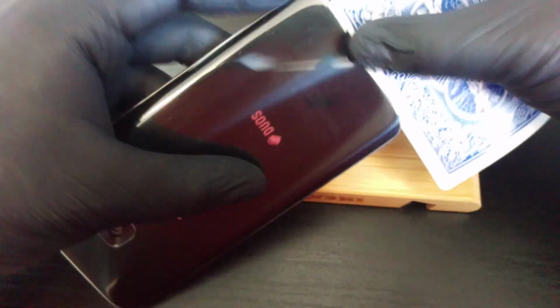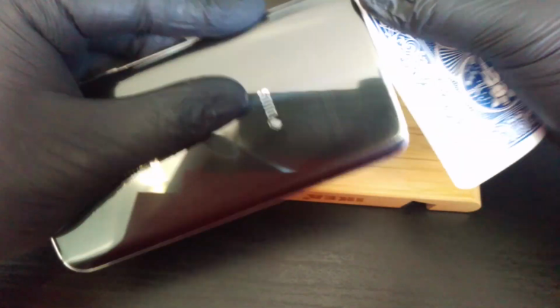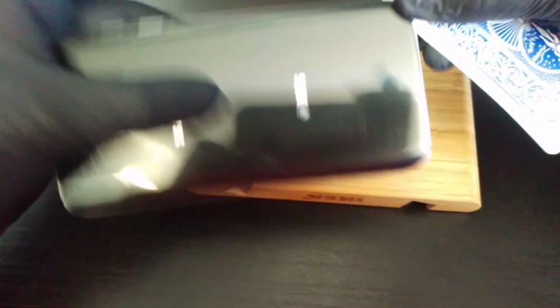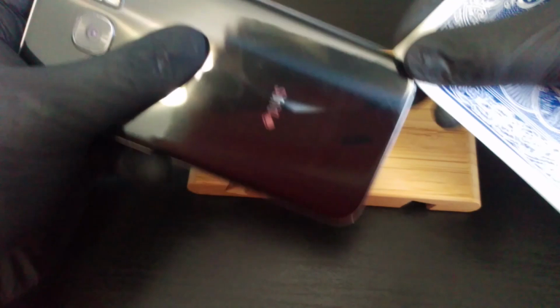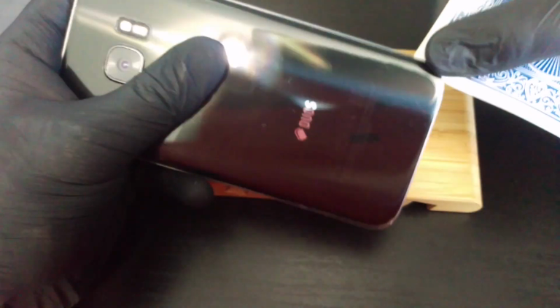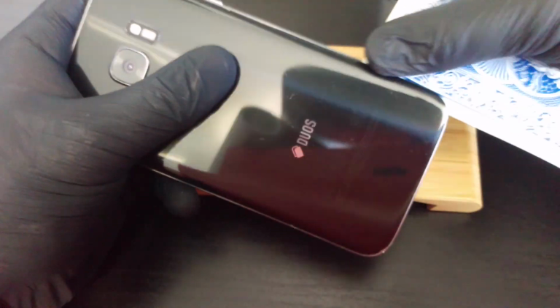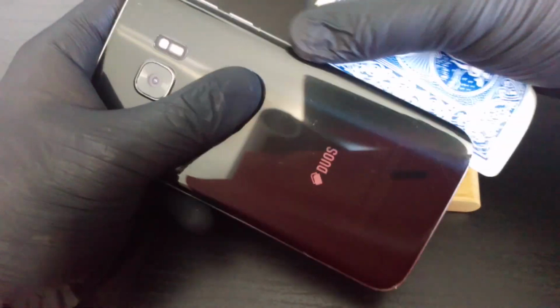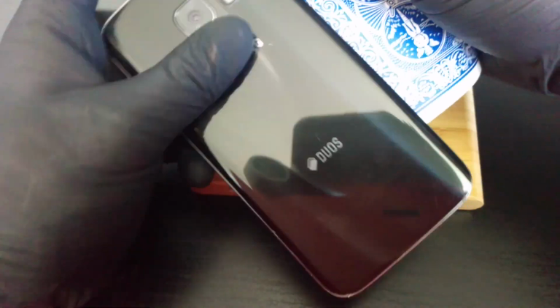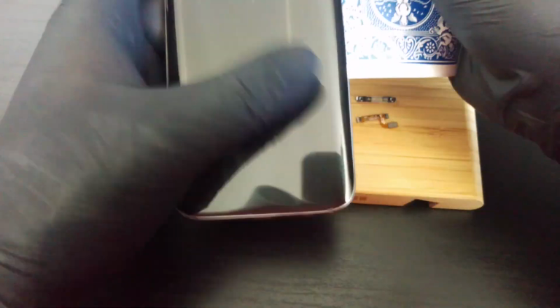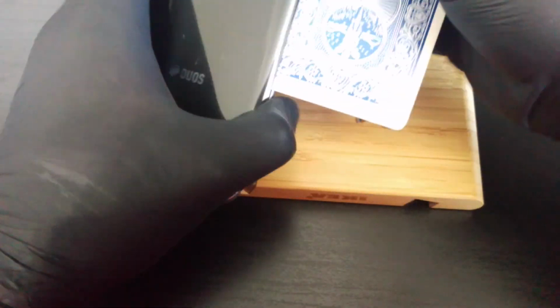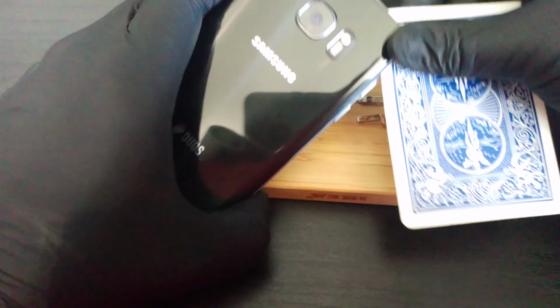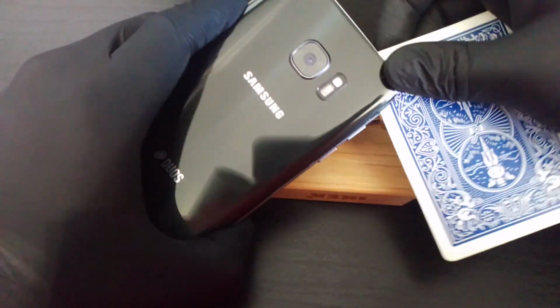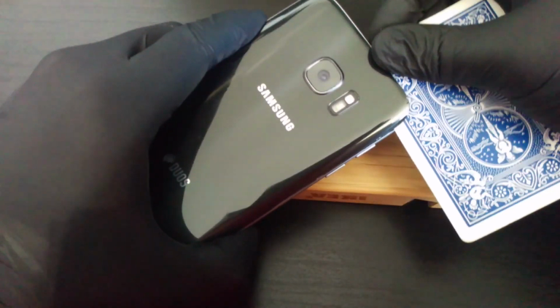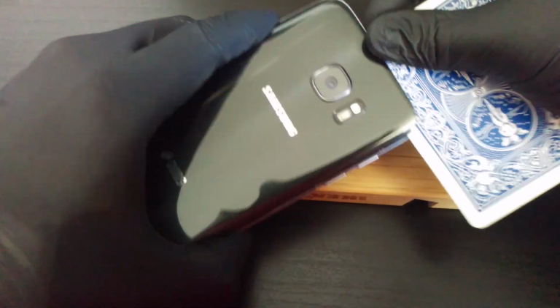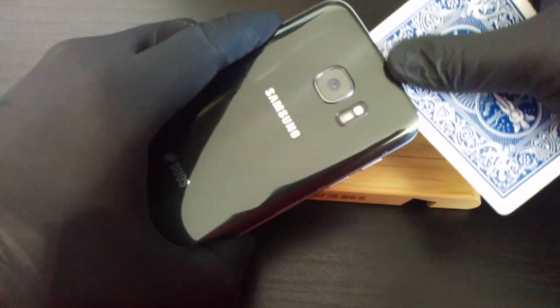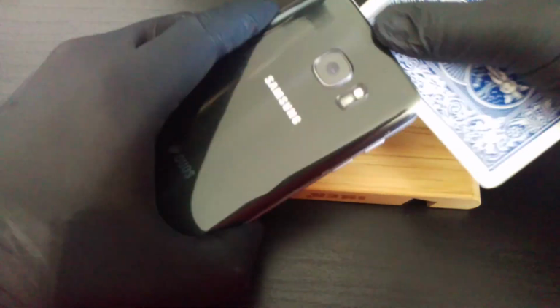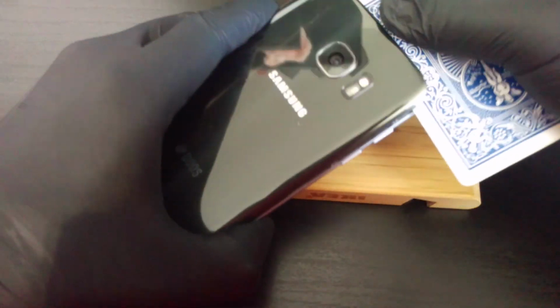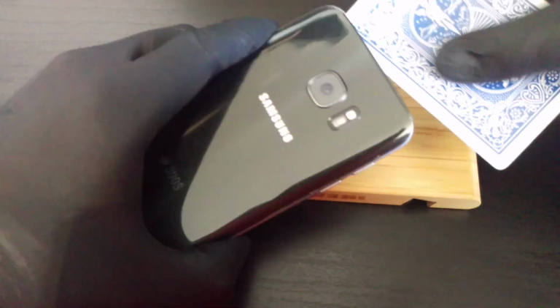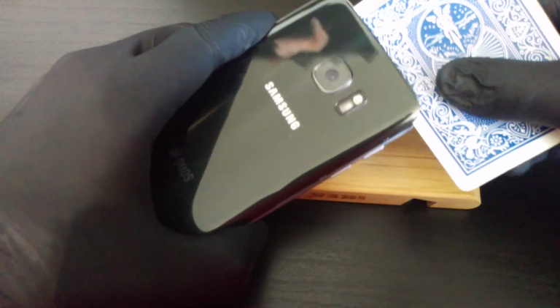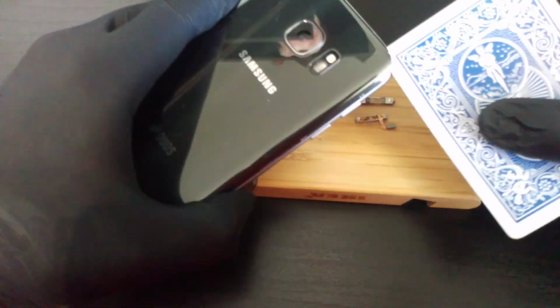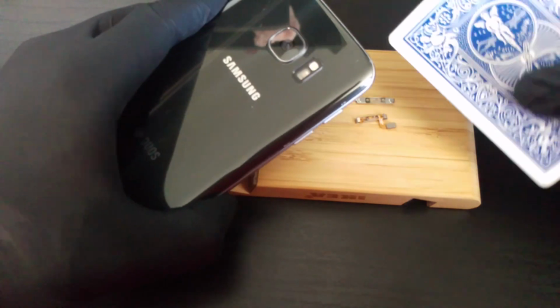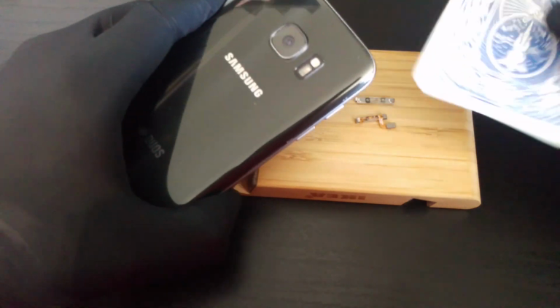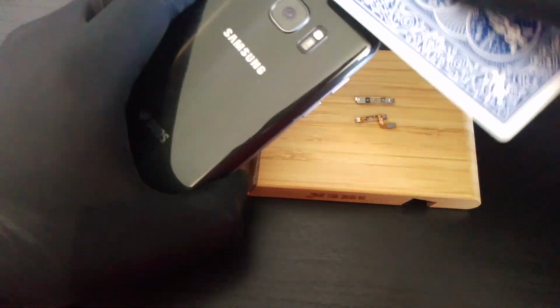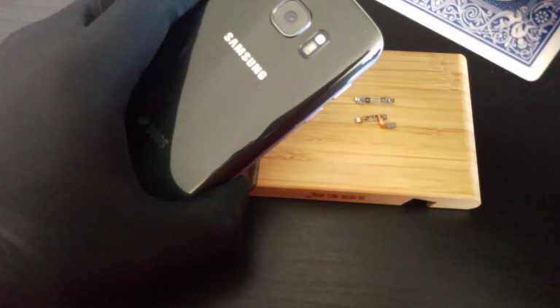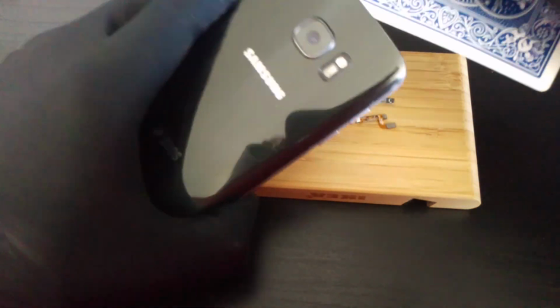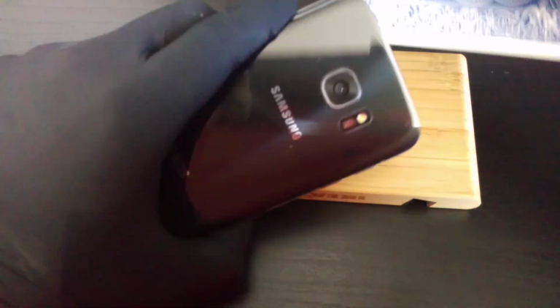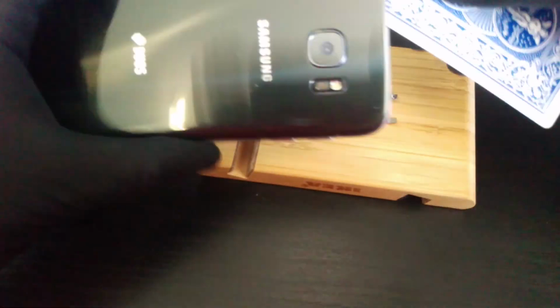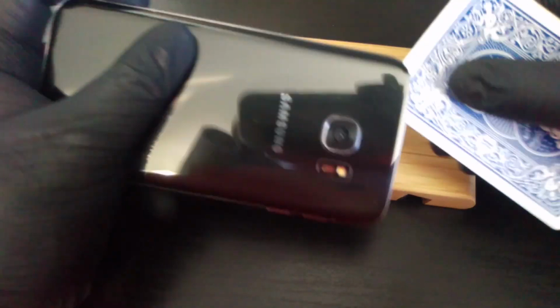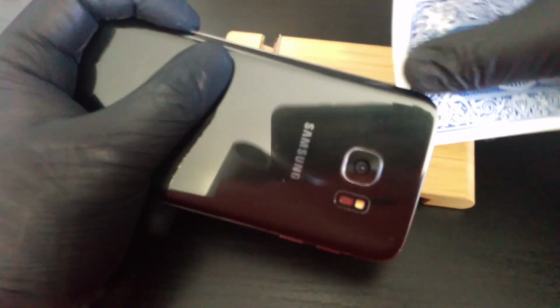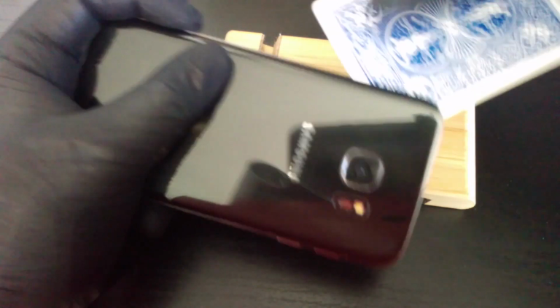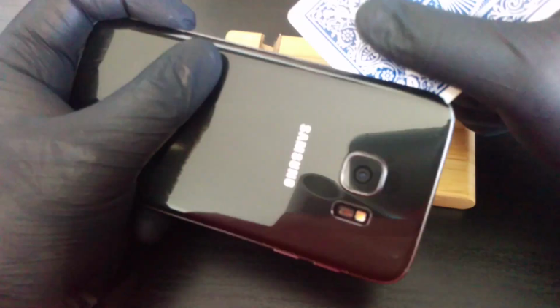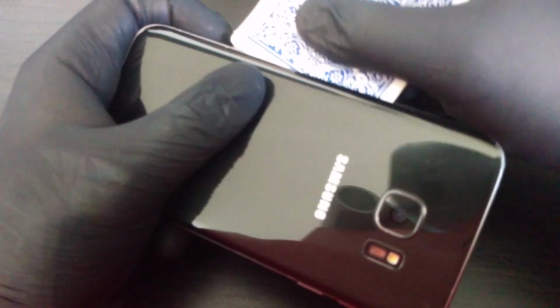We will need to remove the back cover and get to the button loop. You can use a metal plate, or something very thin. I advise you to use a cardboard card or a simple card like this one.